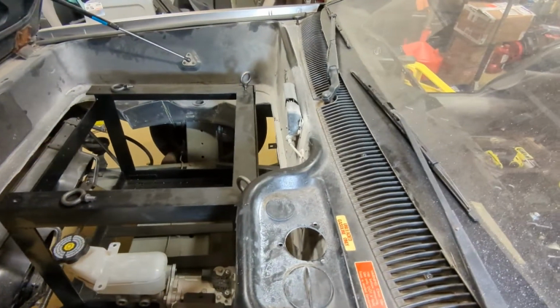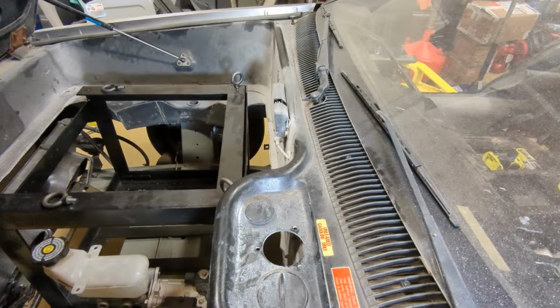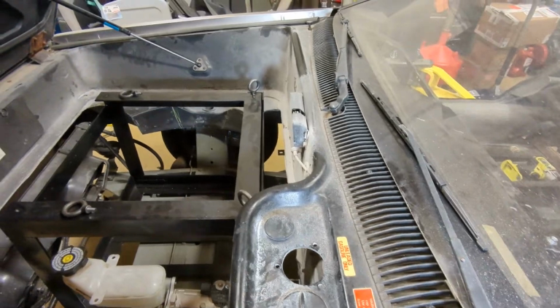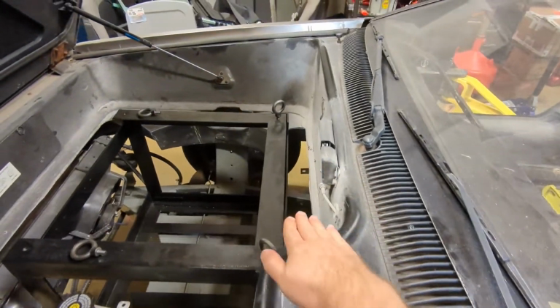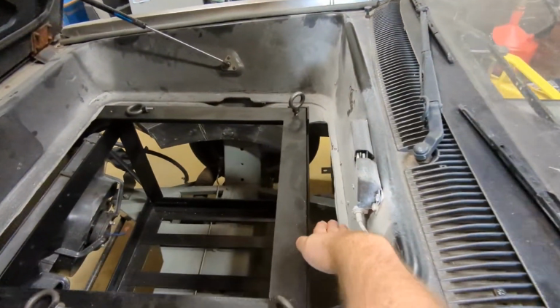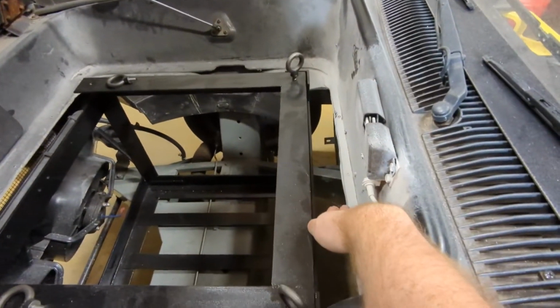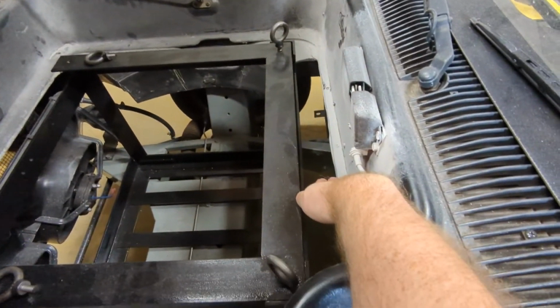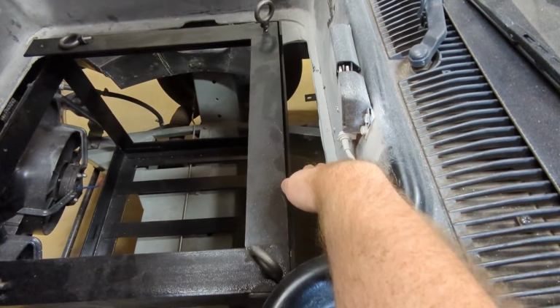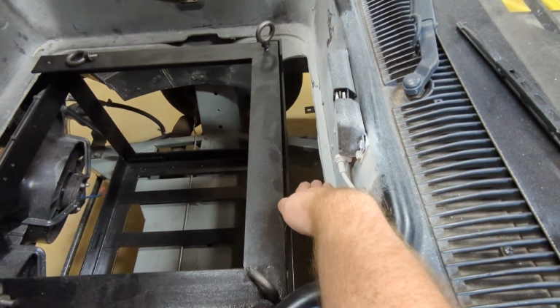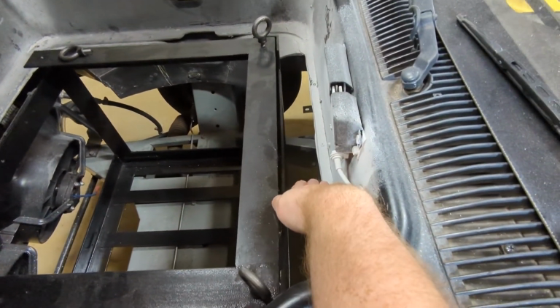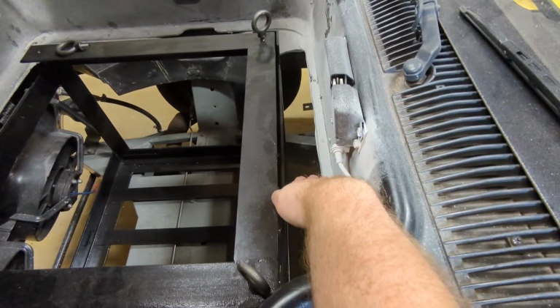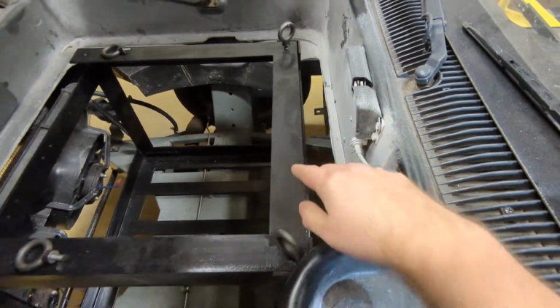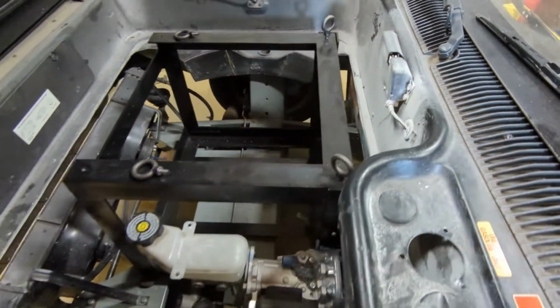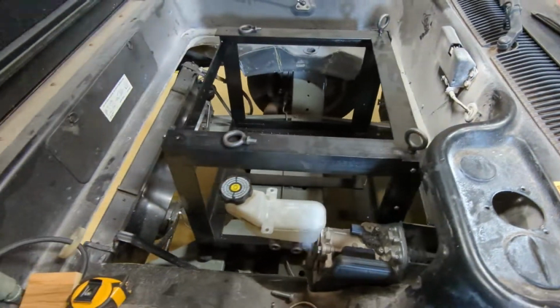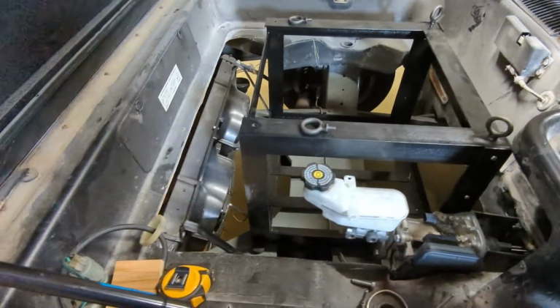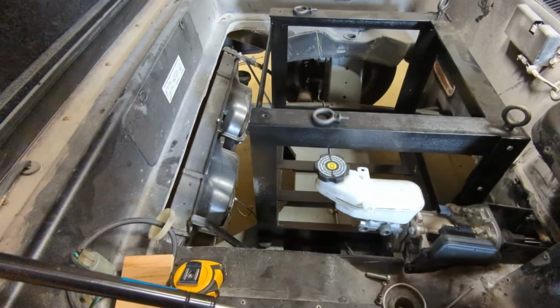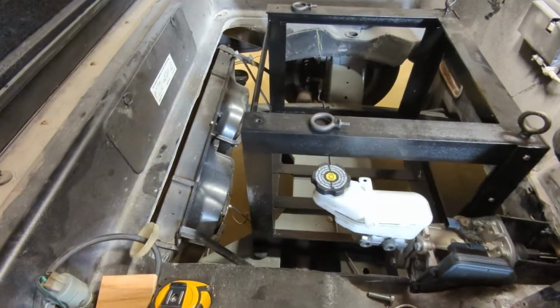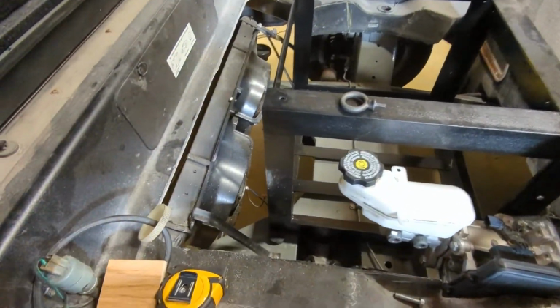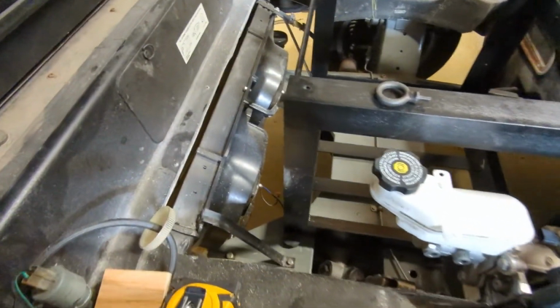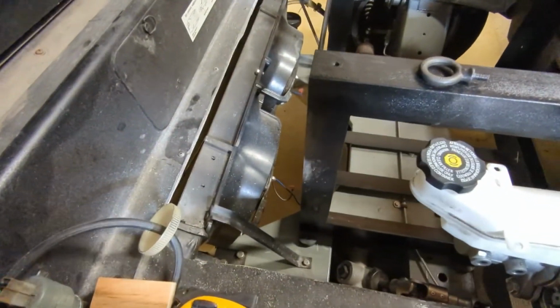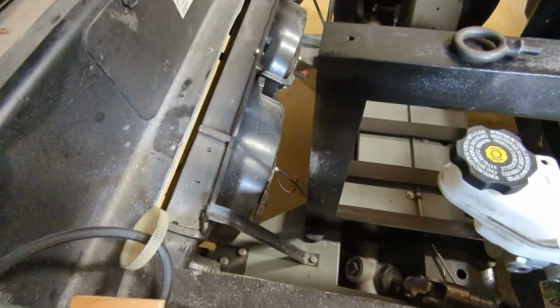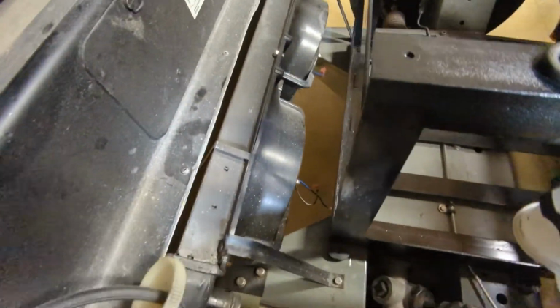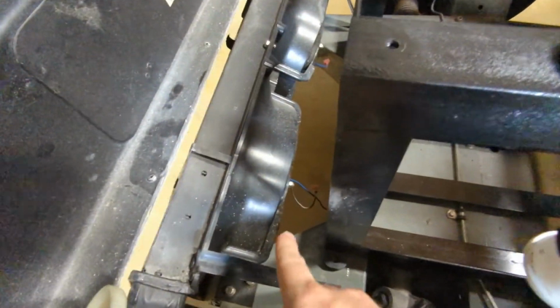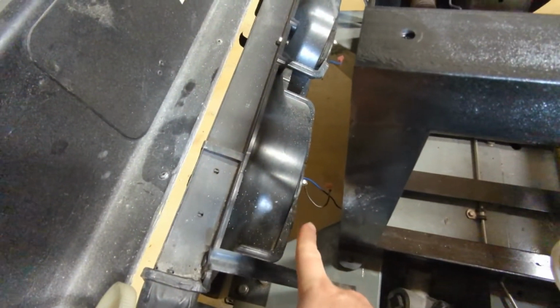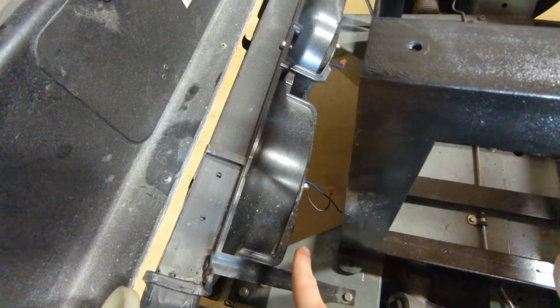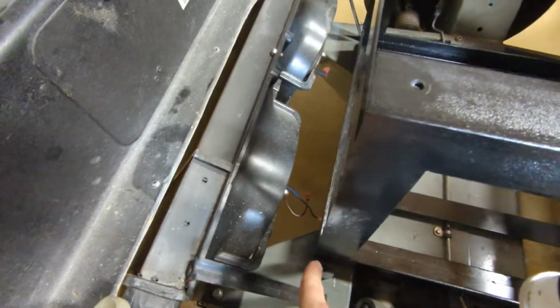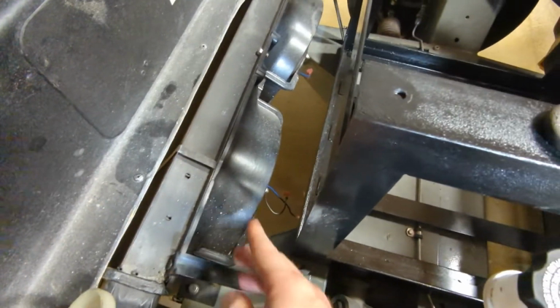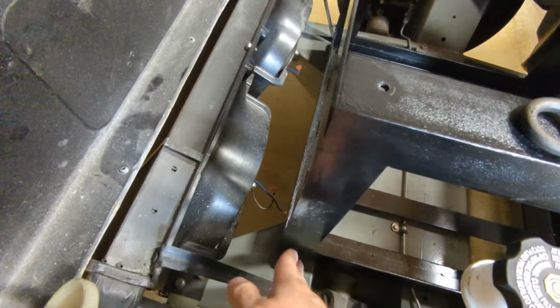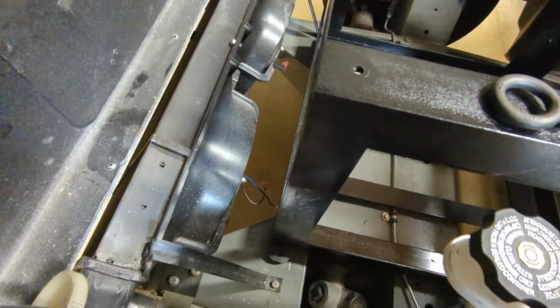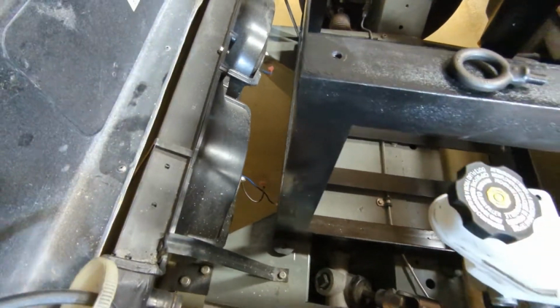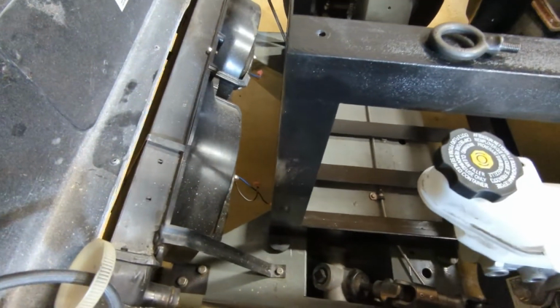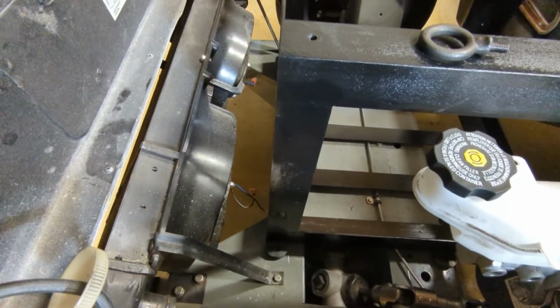I wanted to leave basically a hand-width of clearance right there. And up front, this will give us enough space for our cooling fans to be able to blow and get air around the battery pack.